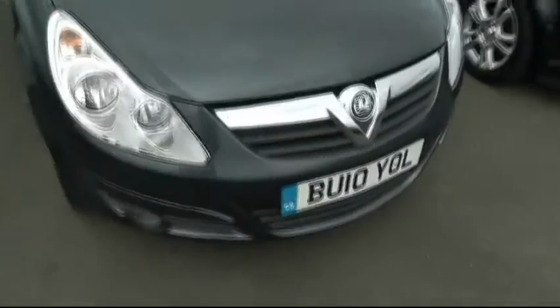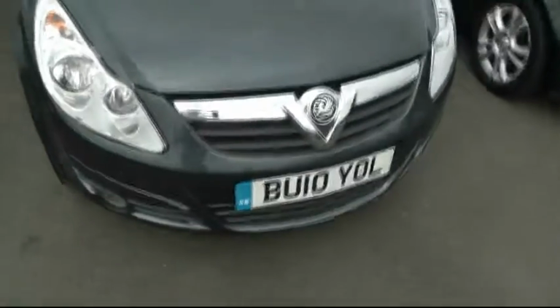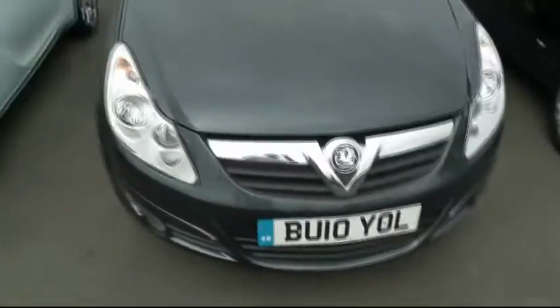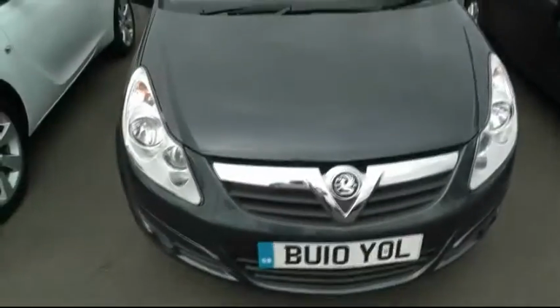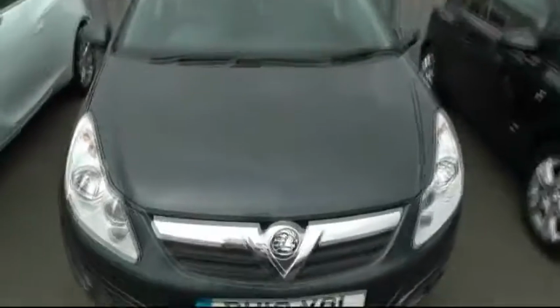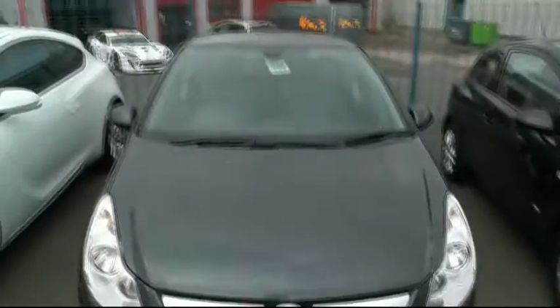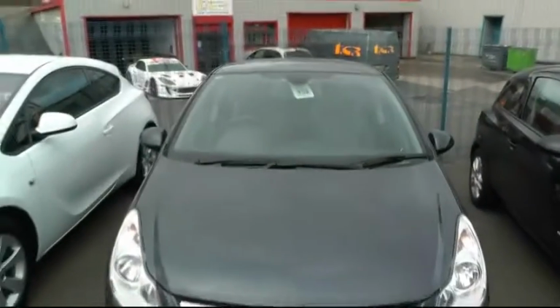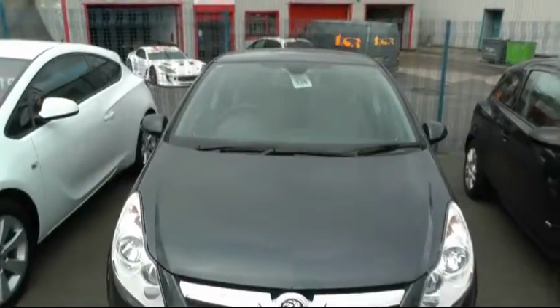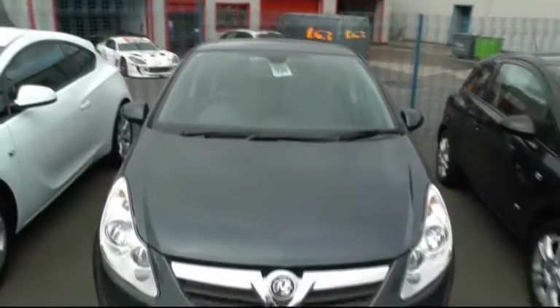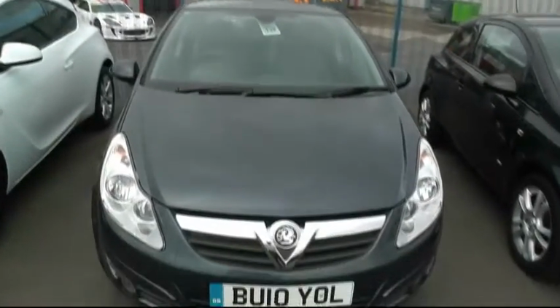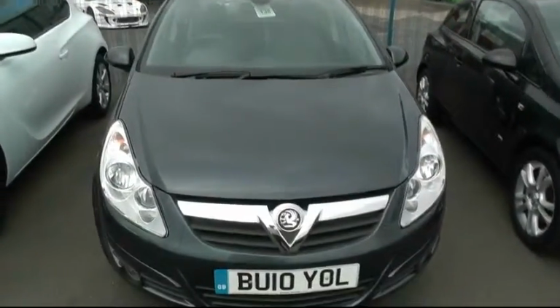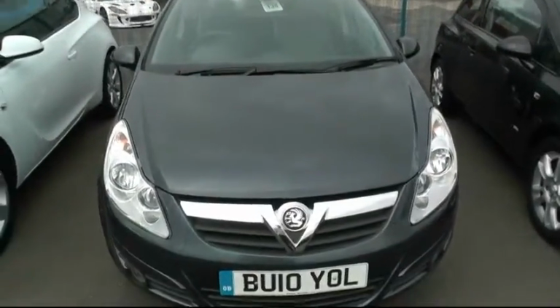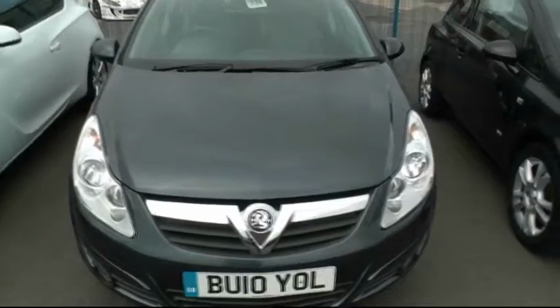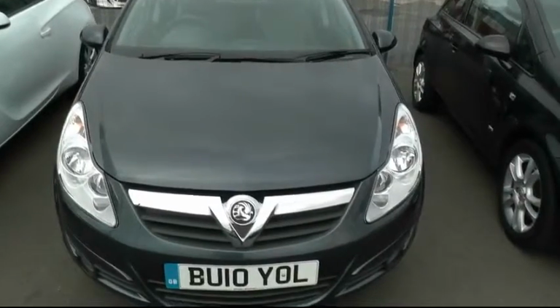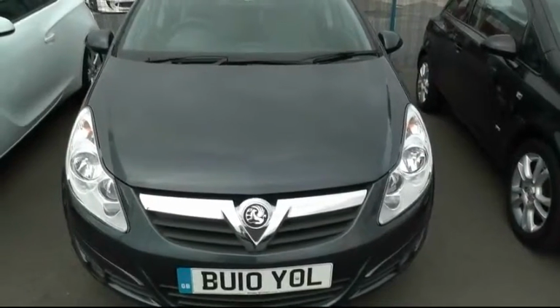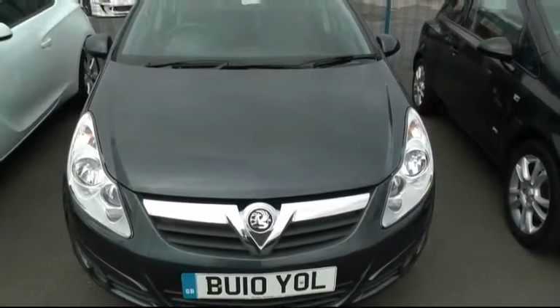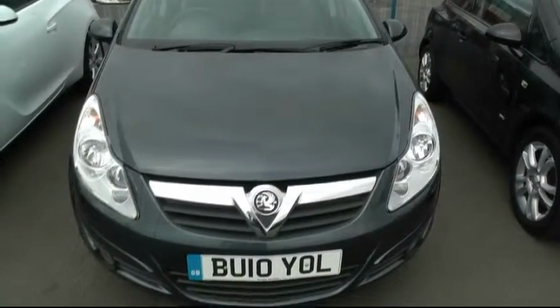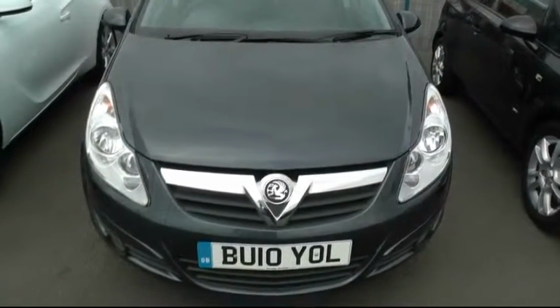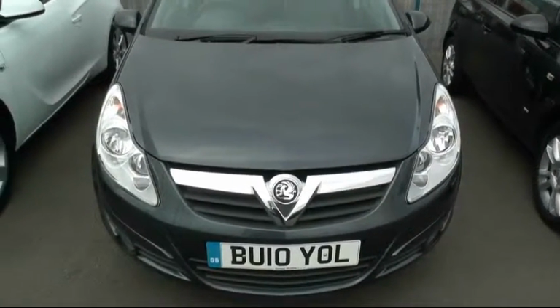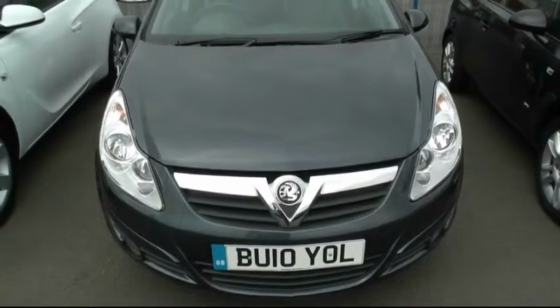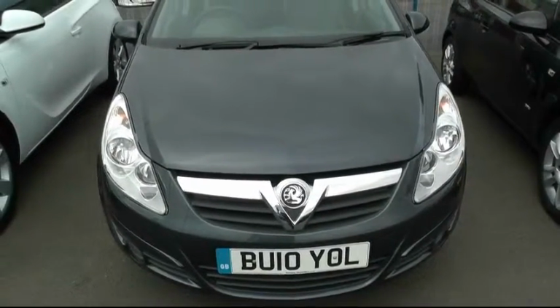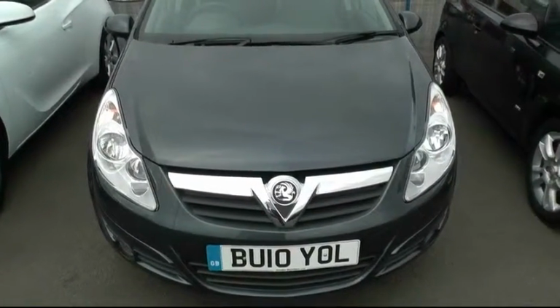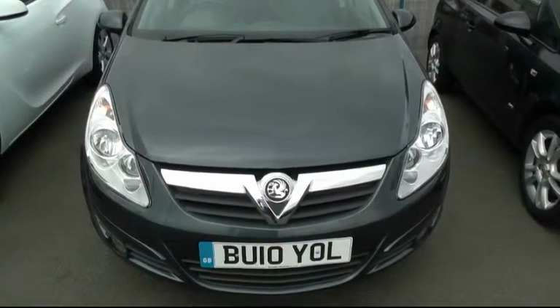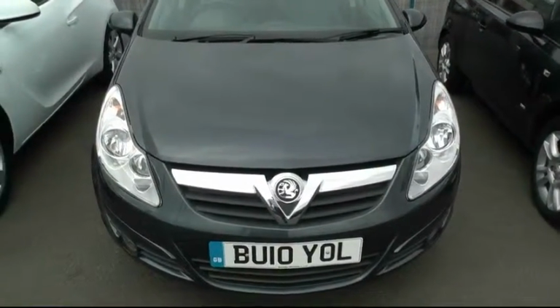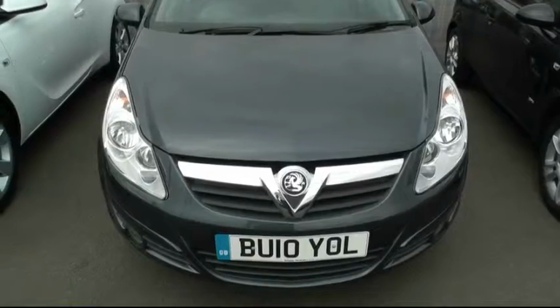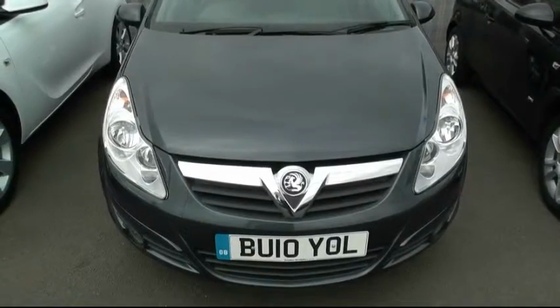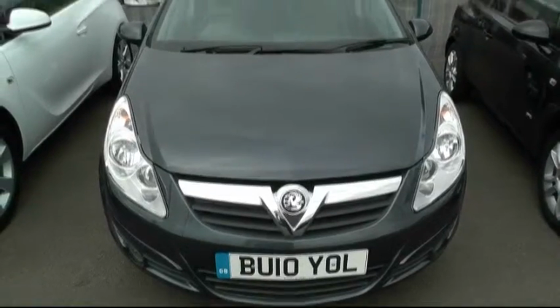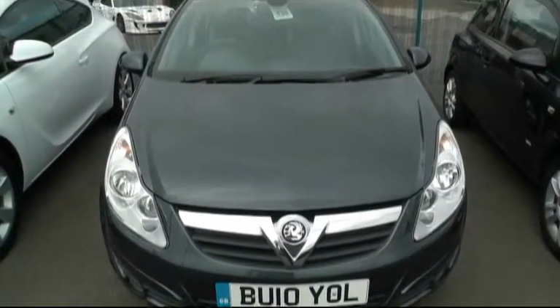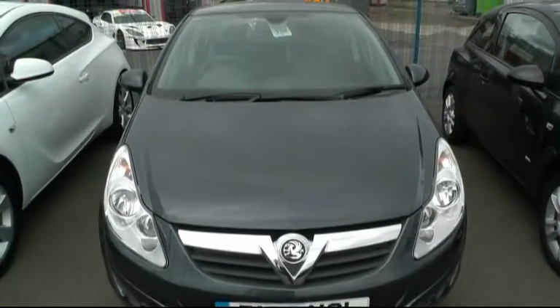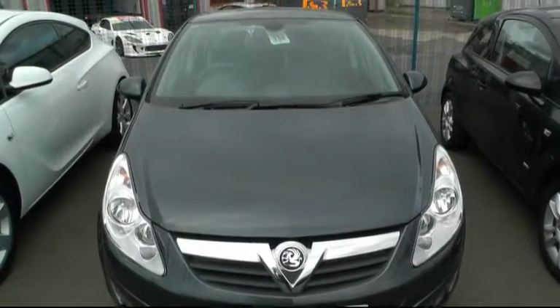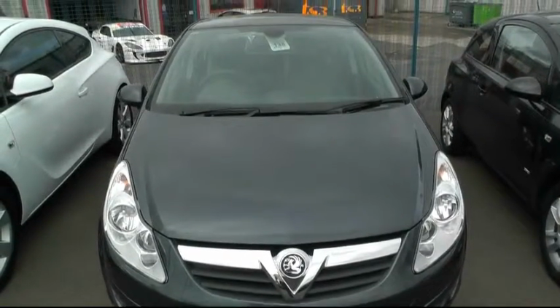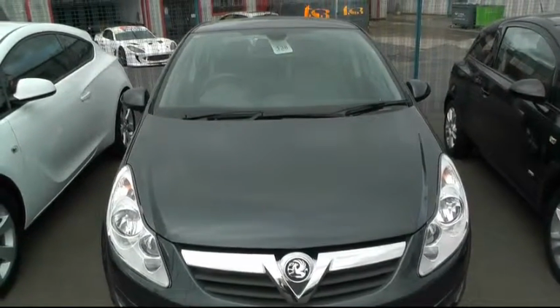If you'd like any more information on the car, visit us at Brindley Vauxhall, 57 Bridge Street, Wendsbury, WS10 0AH. The telephone number is 0121 556 0090.